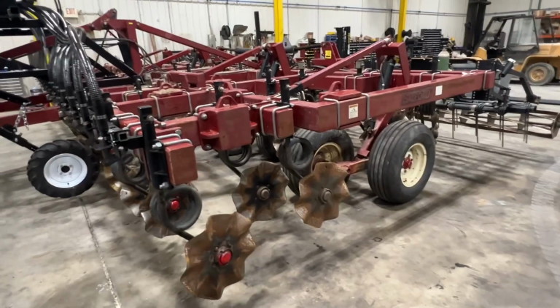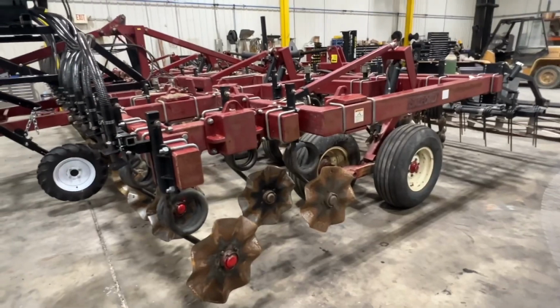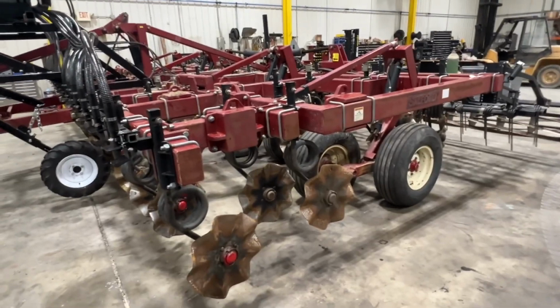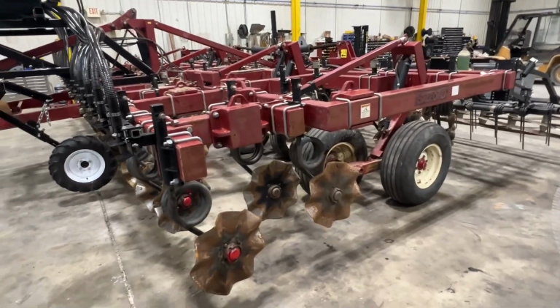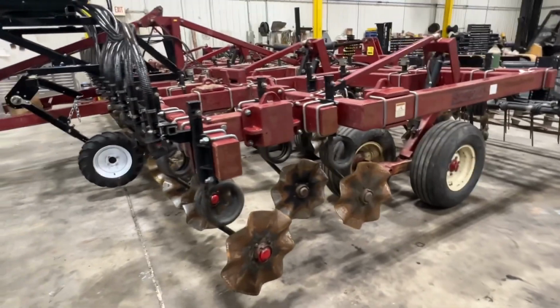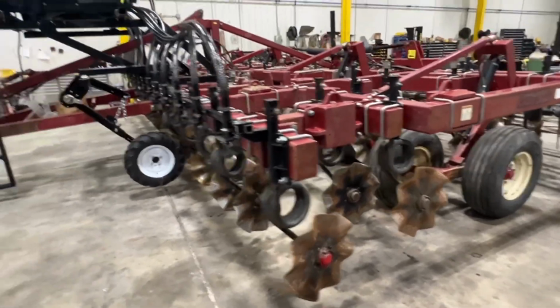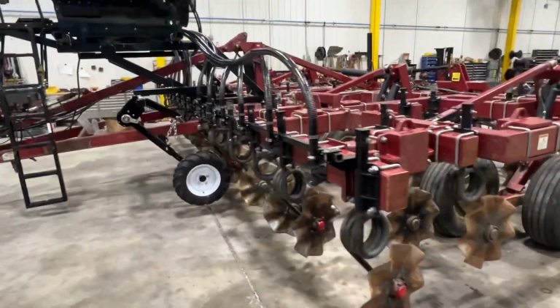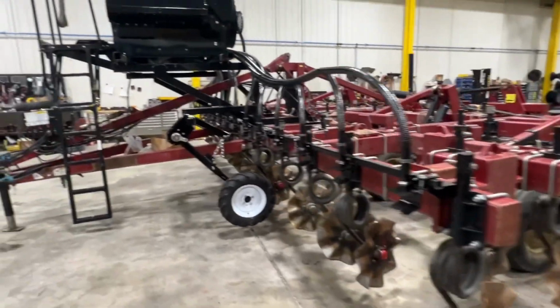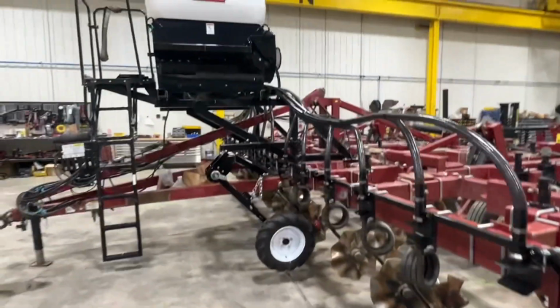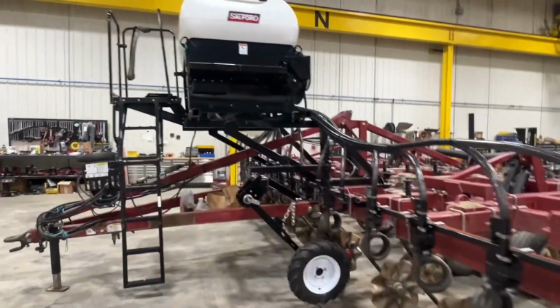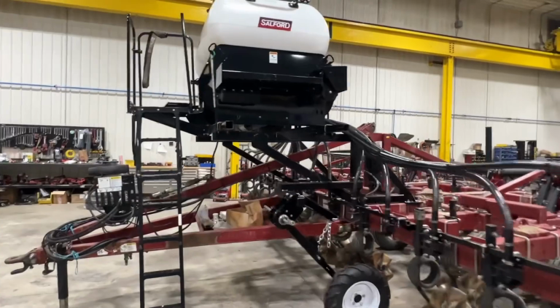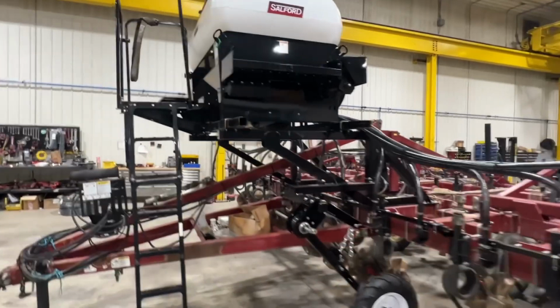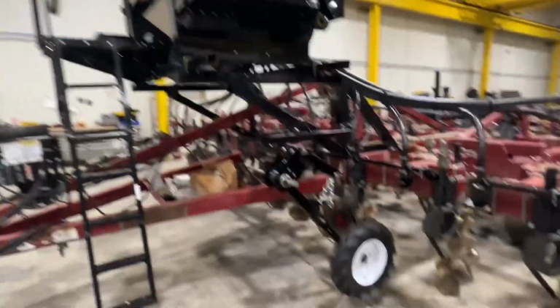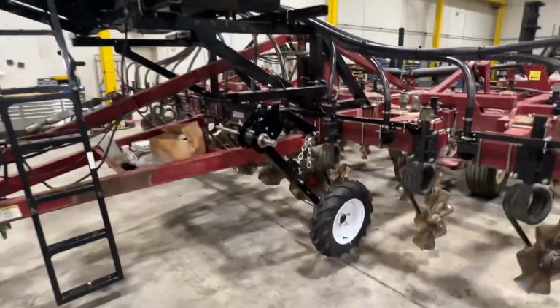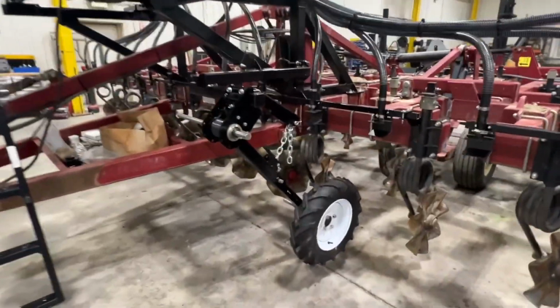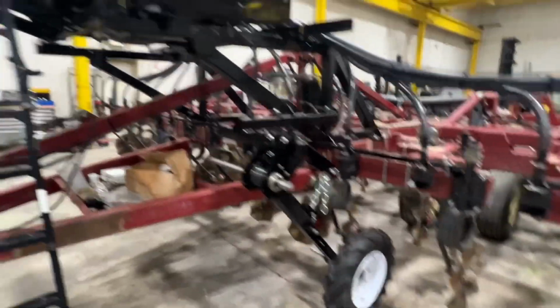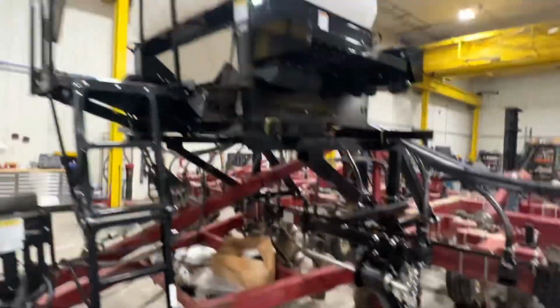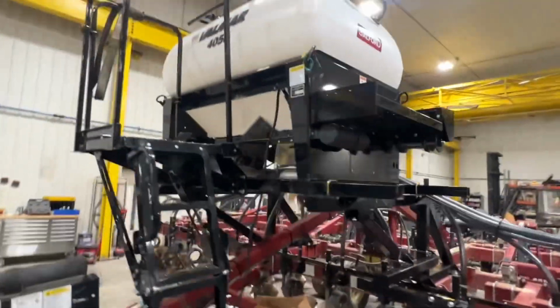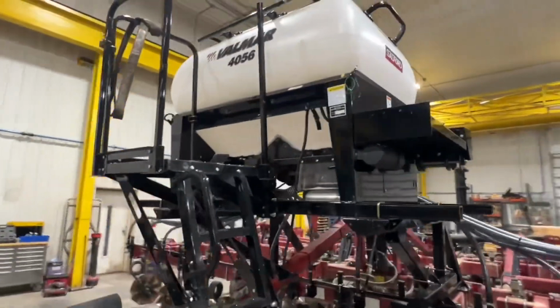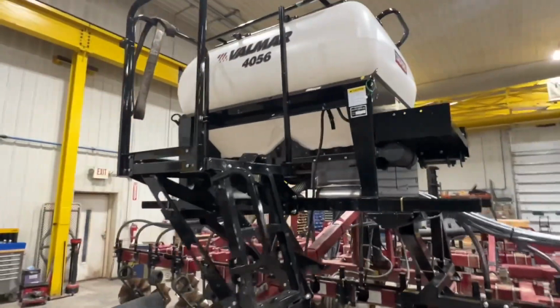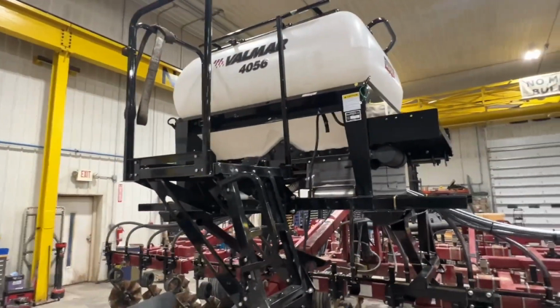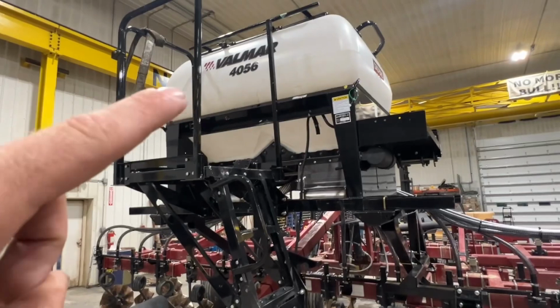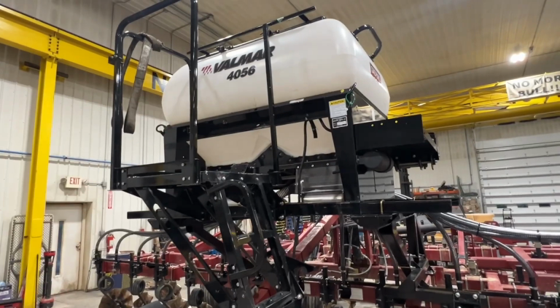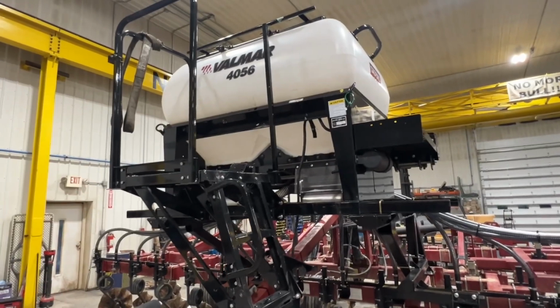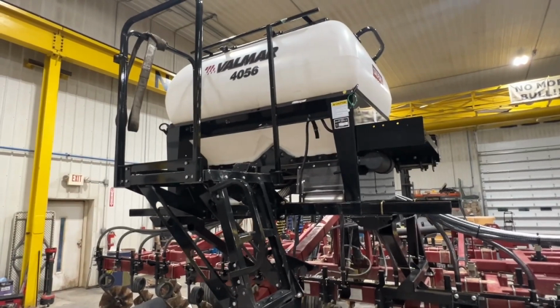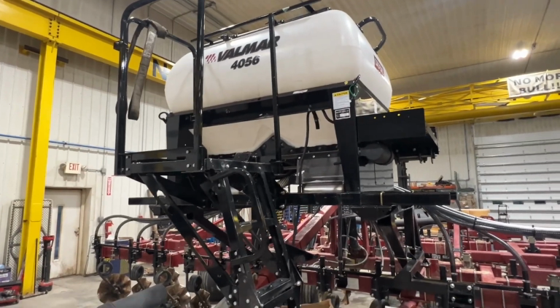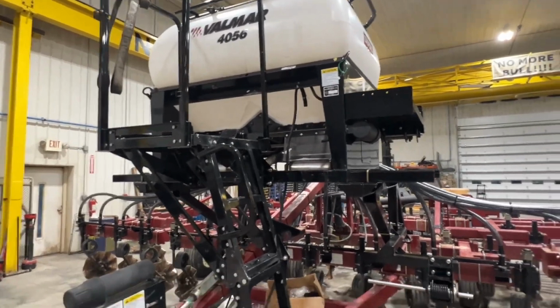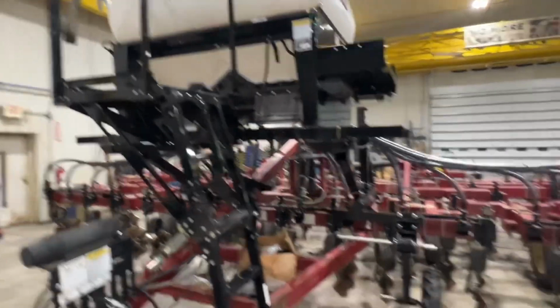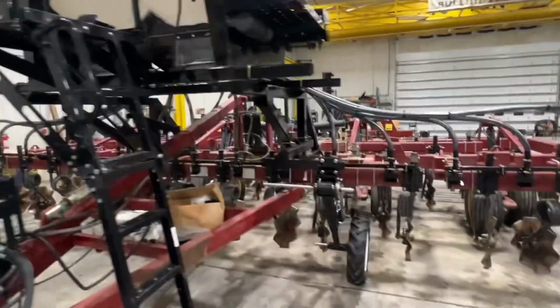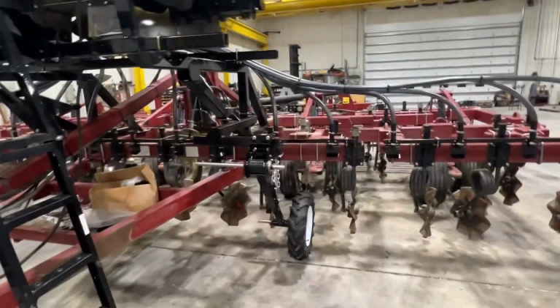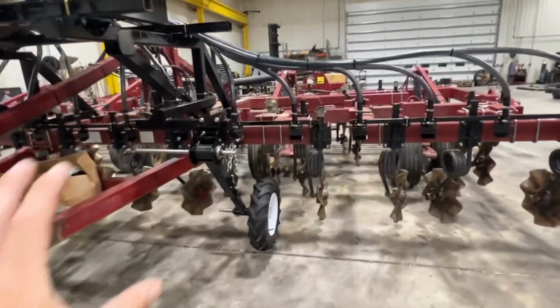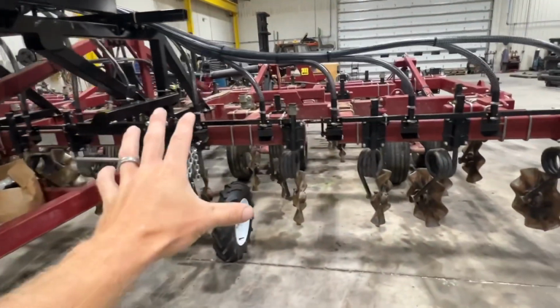We landed on this solution here. He did not have a Salford-type tool, so this was the most diverse way to get it done for him. So we're putting a Valmar ground drive 4056 seeder on here — that thing holds just shy of 2,000 pounds of capacity.